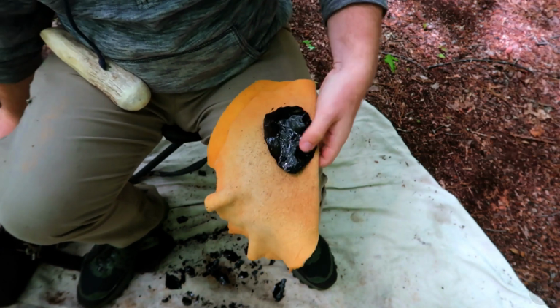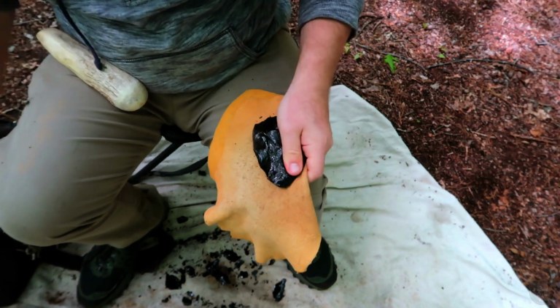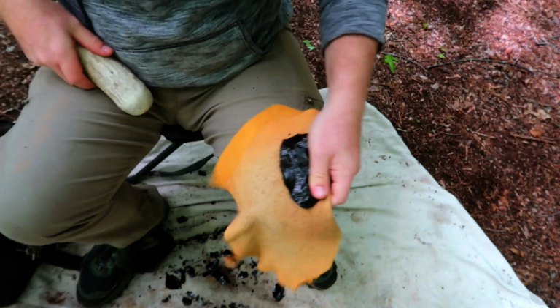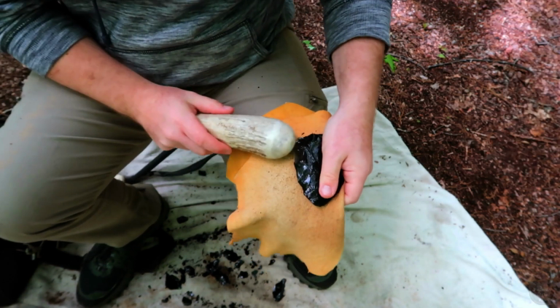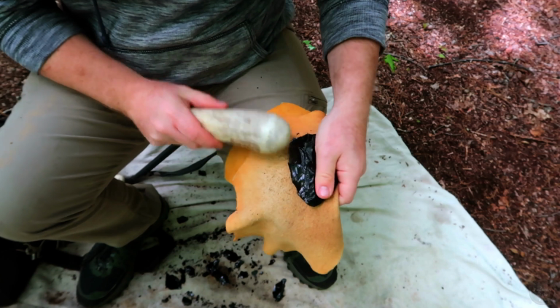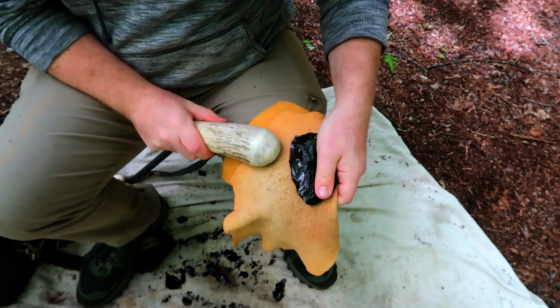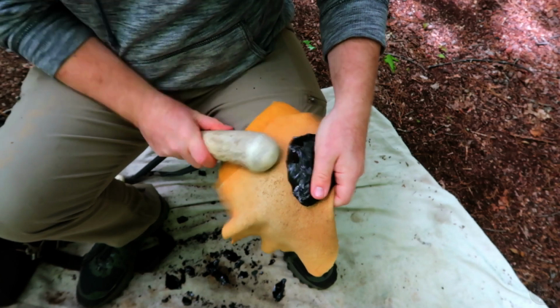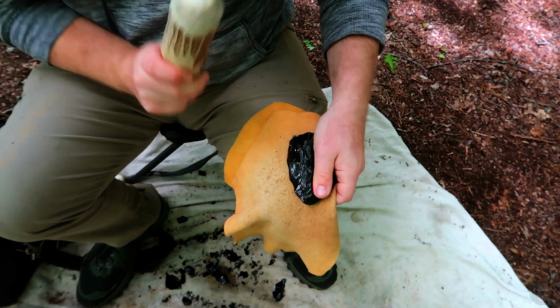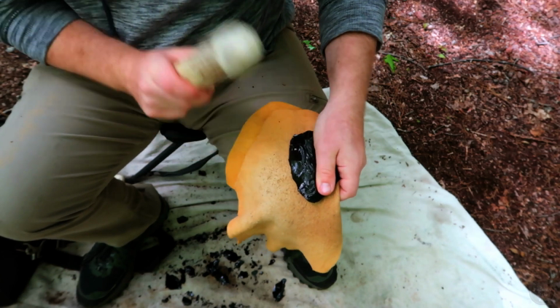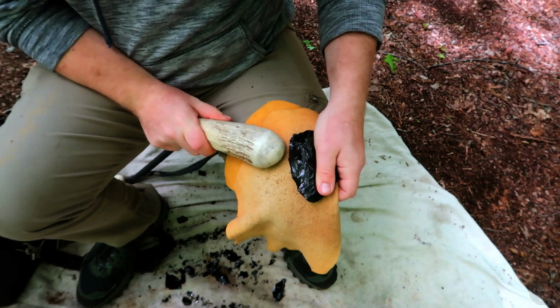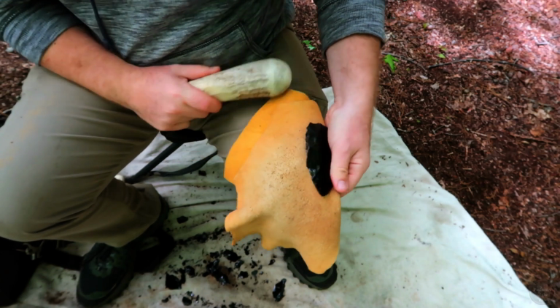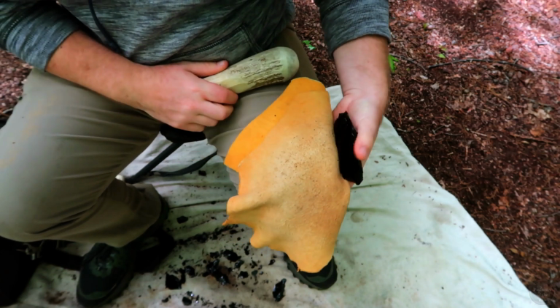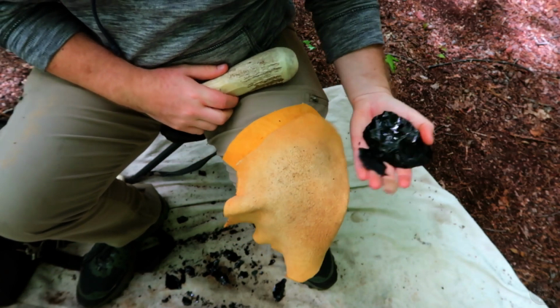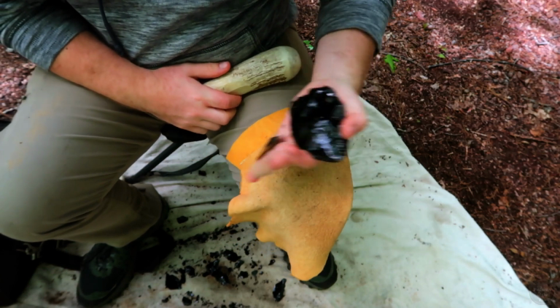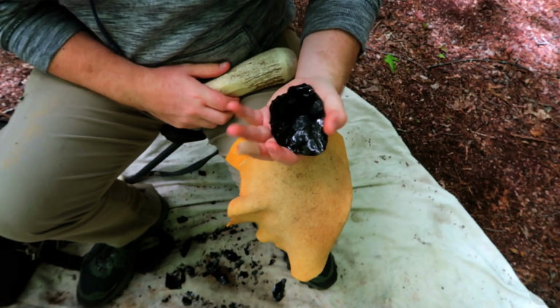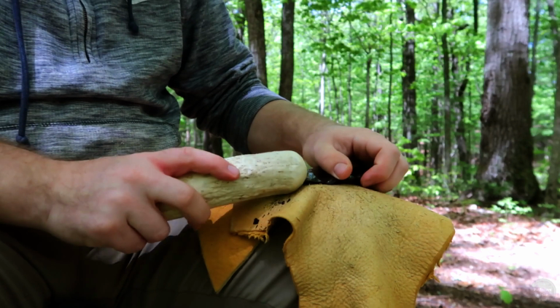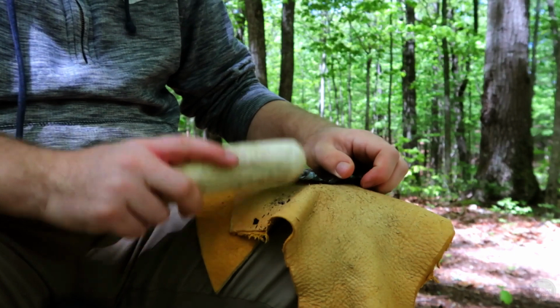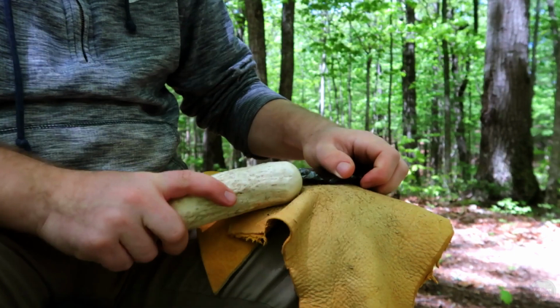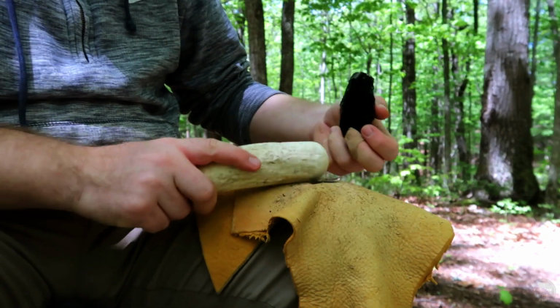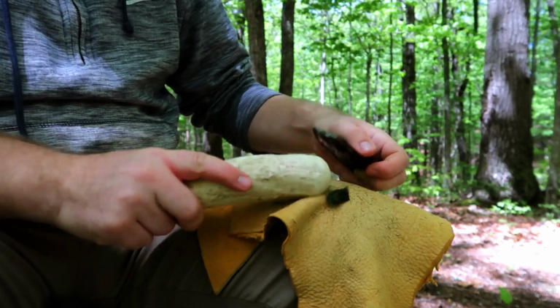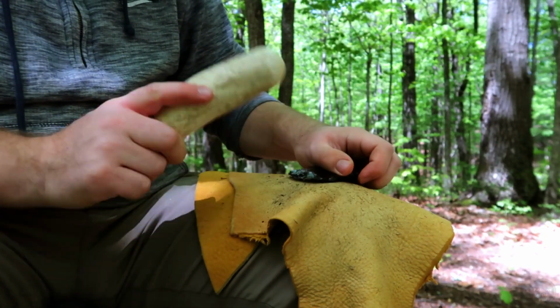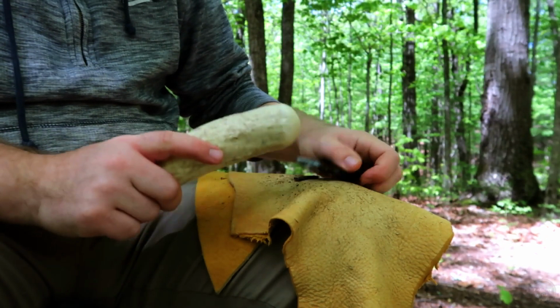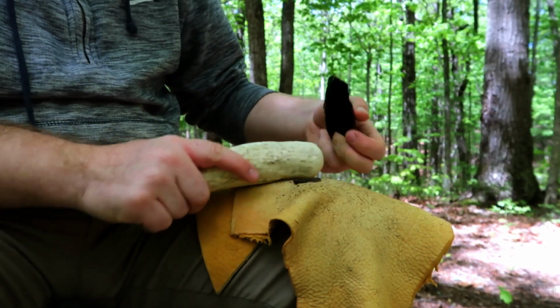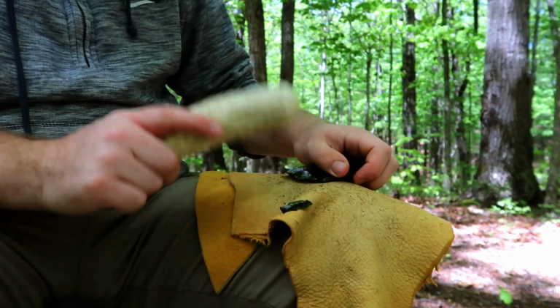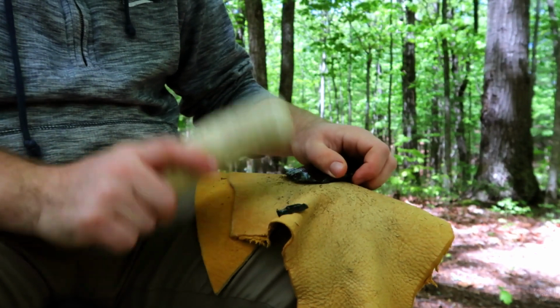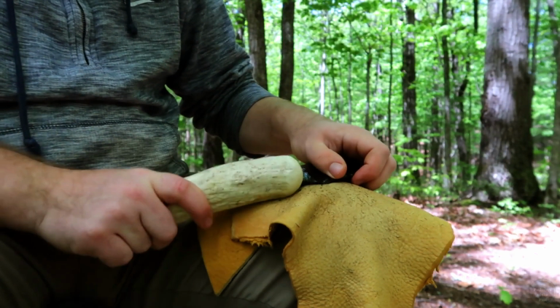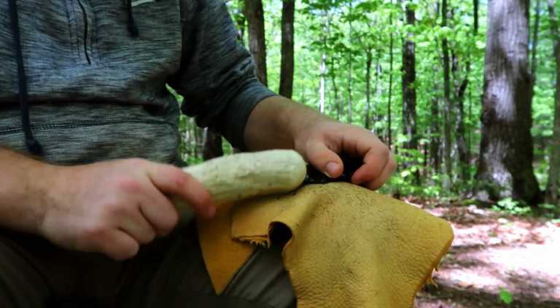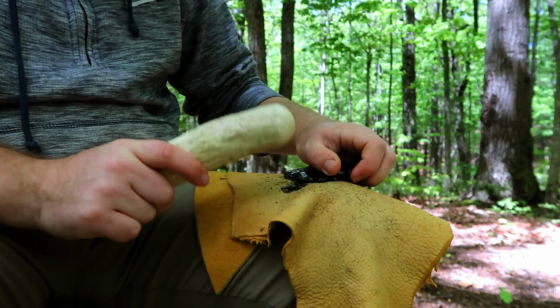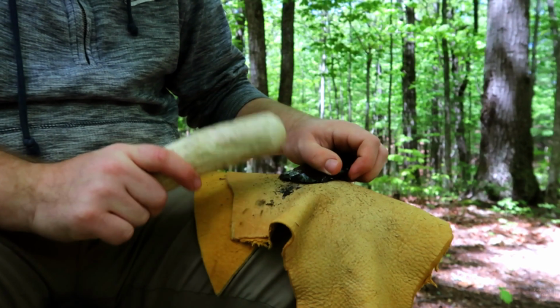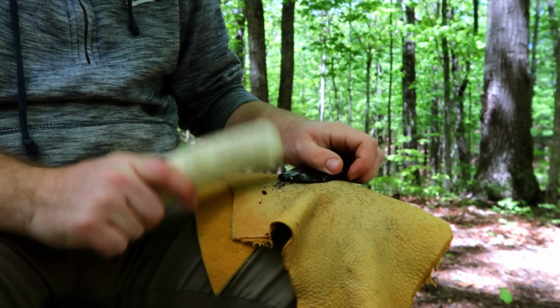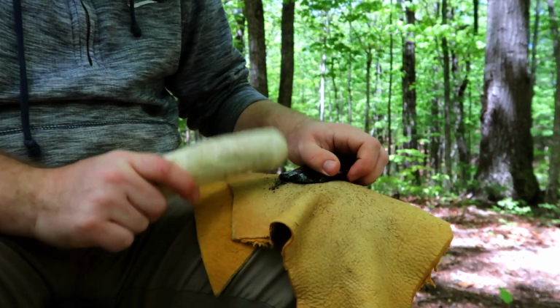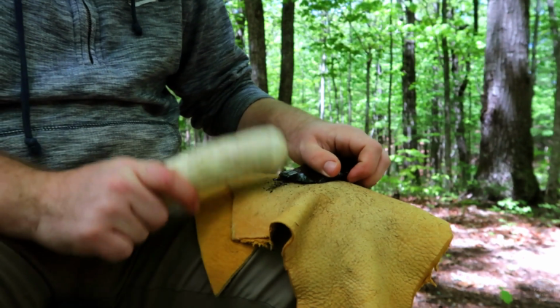I'm flintknapping my replica of a northern side-notch point from a cobble of obsidian given to me by a fellow archaeologist's friend. Here you will see me make a larger, more lanceolate example of this type, as opposed to the more common triangular shape.